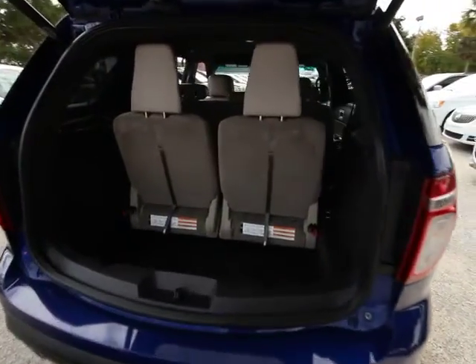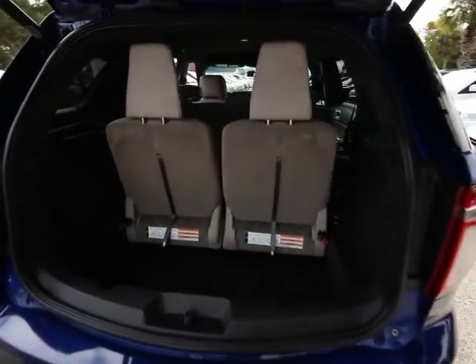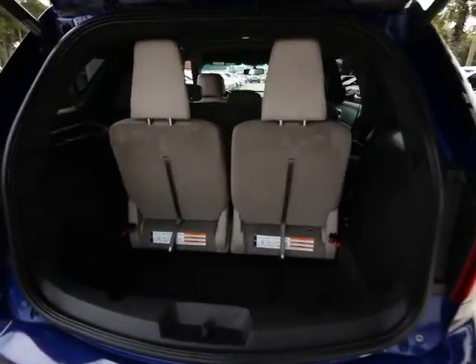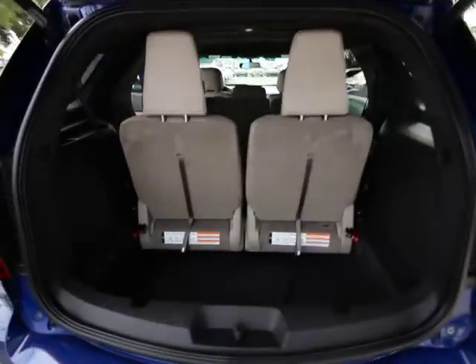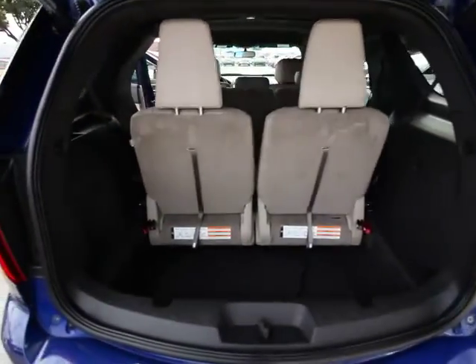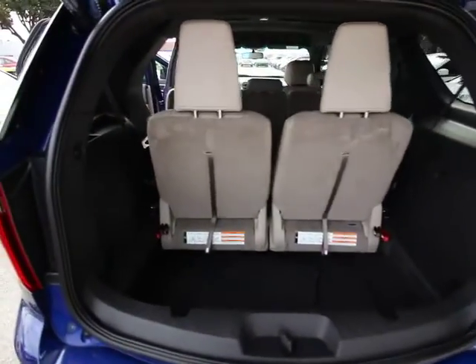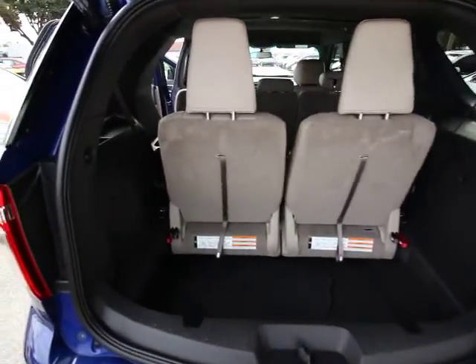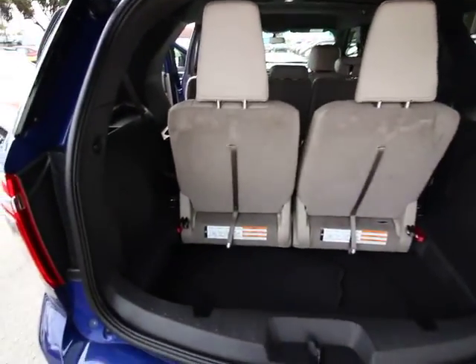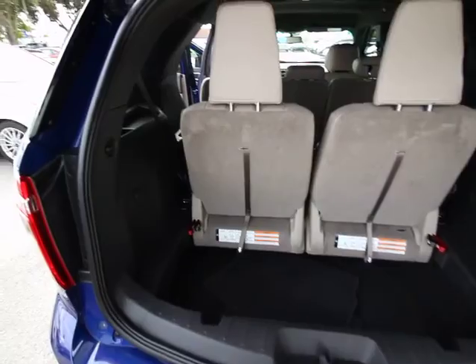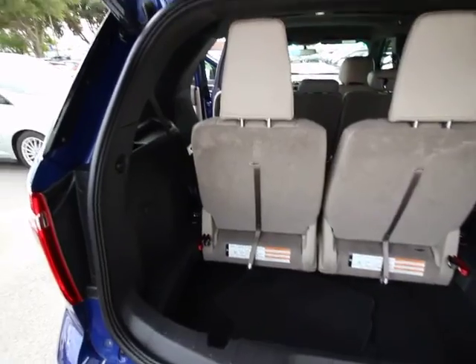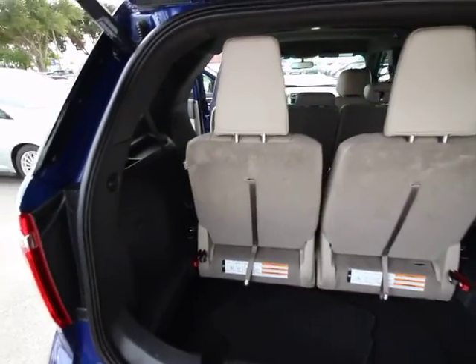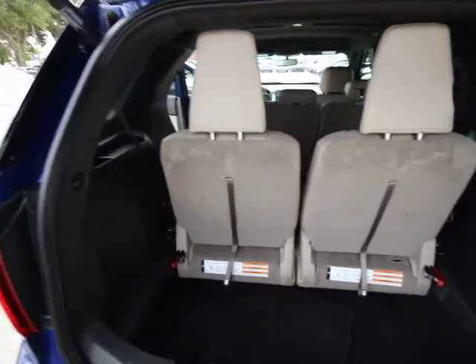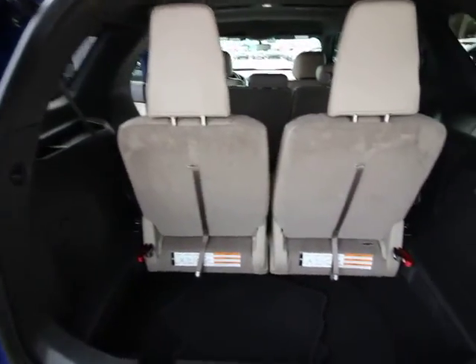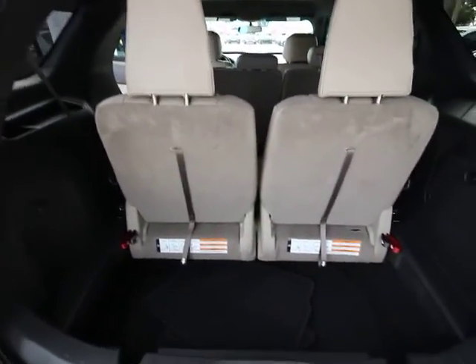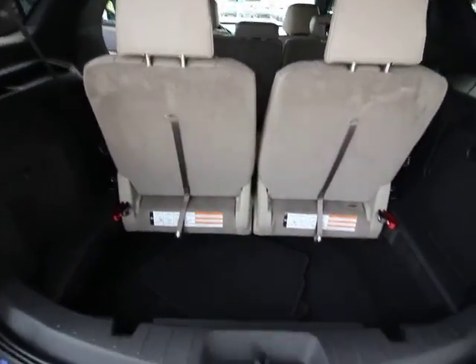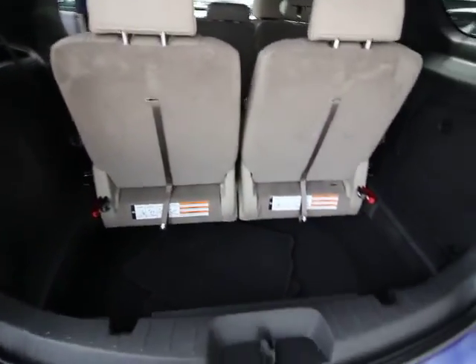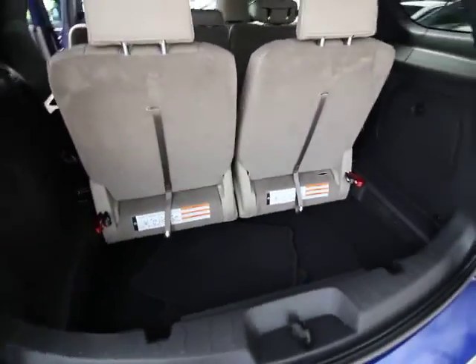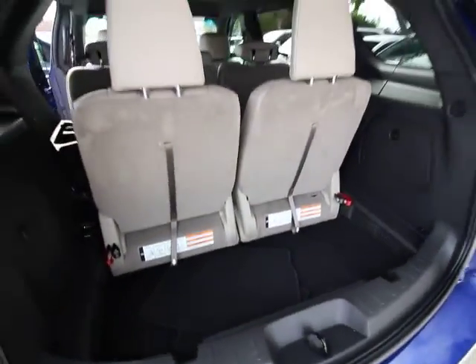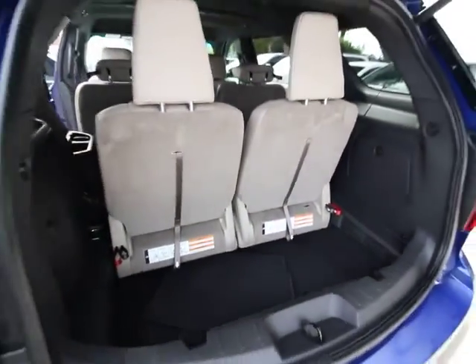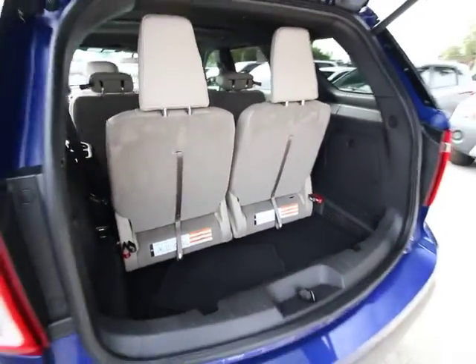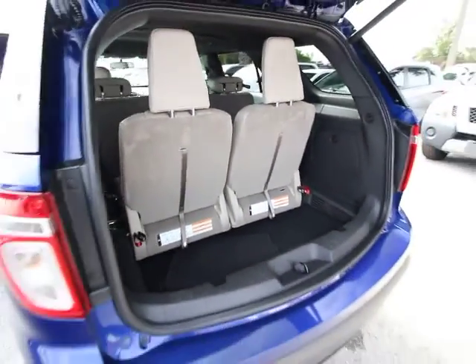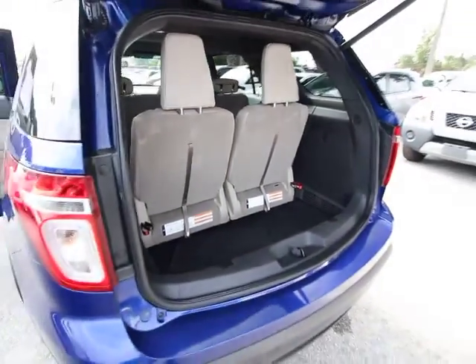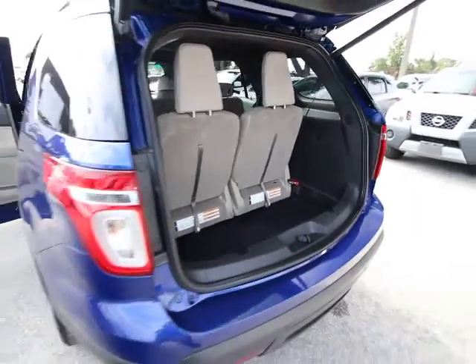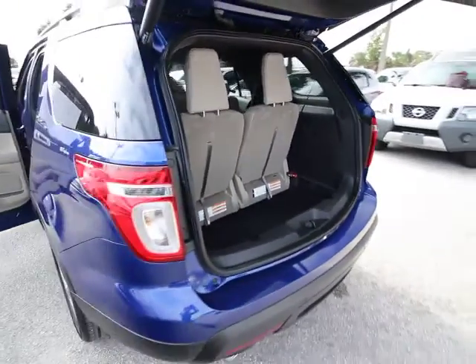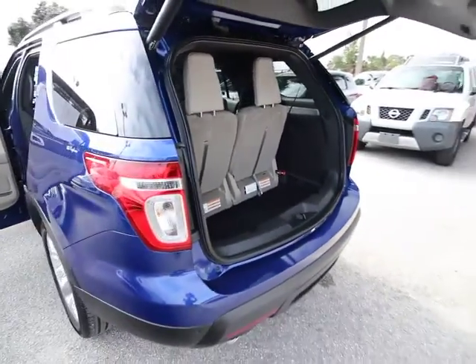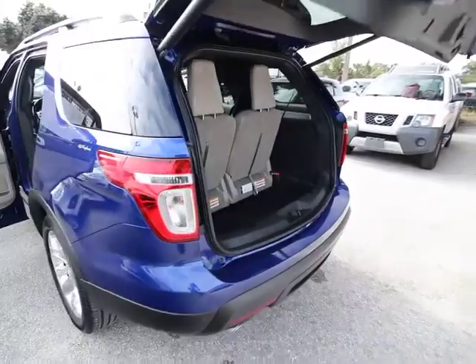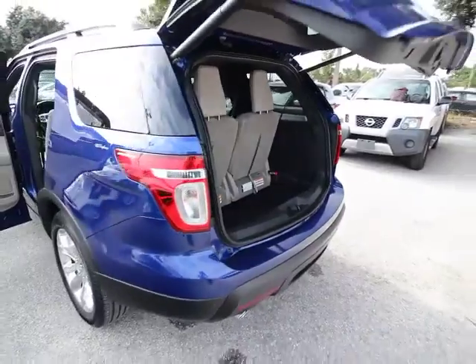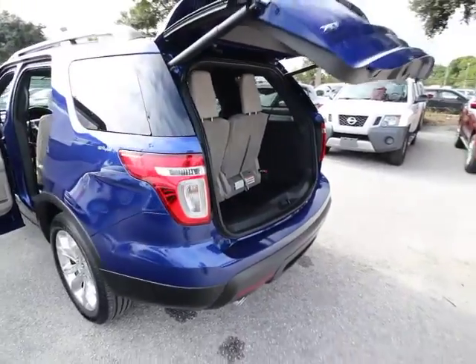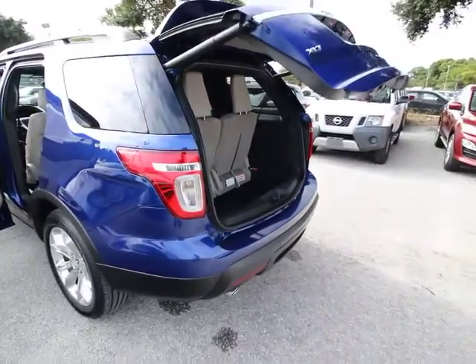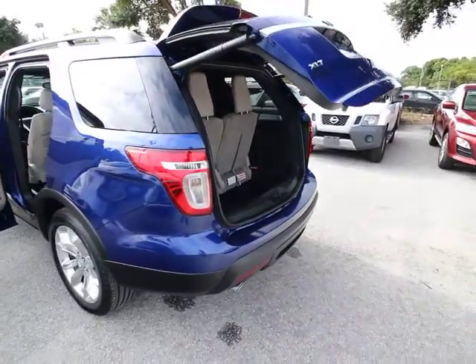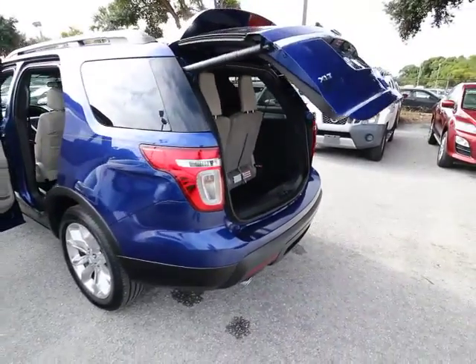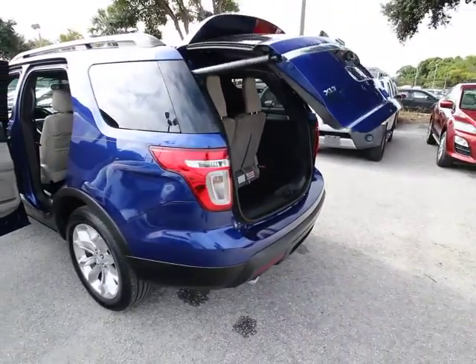Power passenger seat. Traction control. Power lift gate. Backup camera. Dual airbags. Power steering. Air conditioning. Front four-wheel disc brakes.